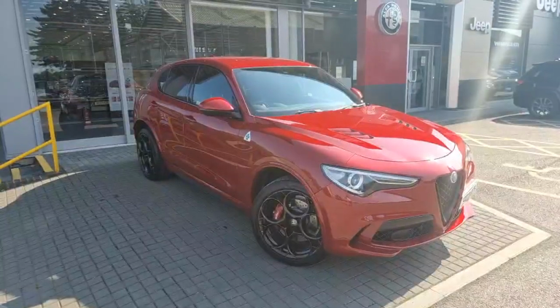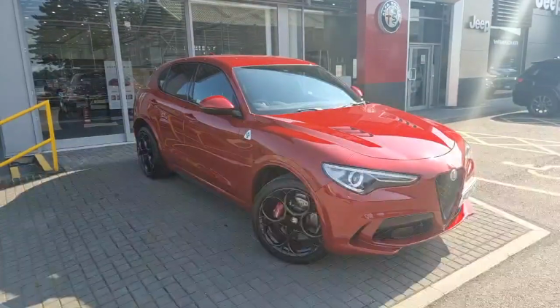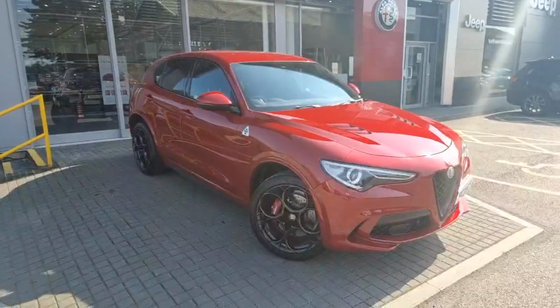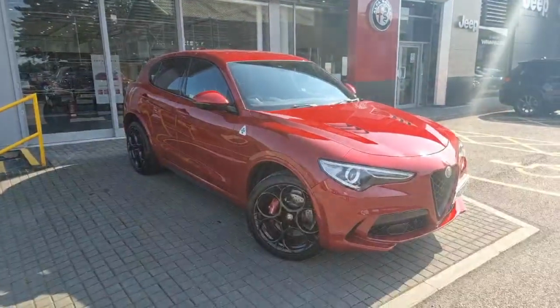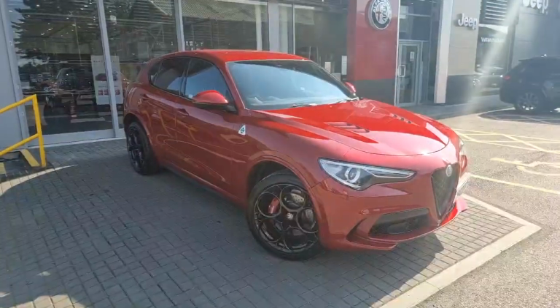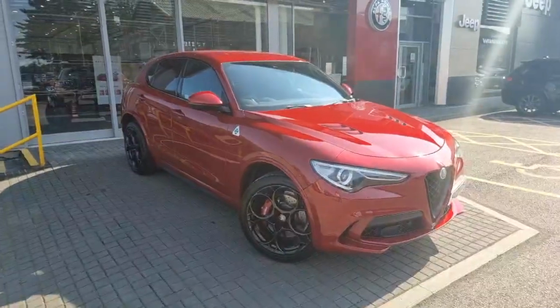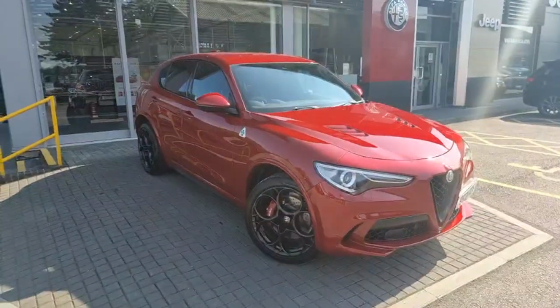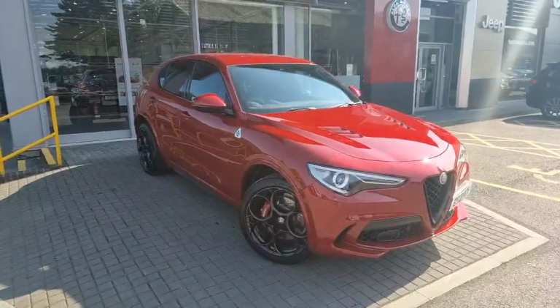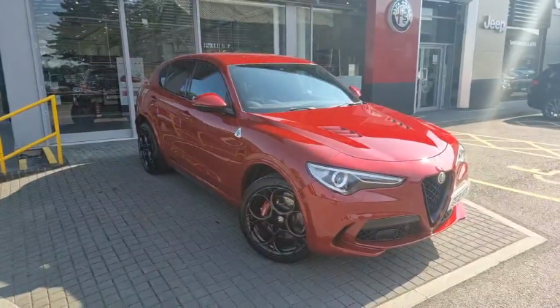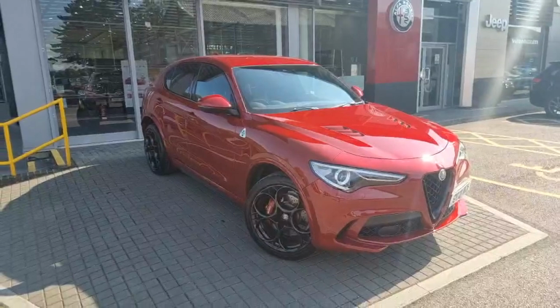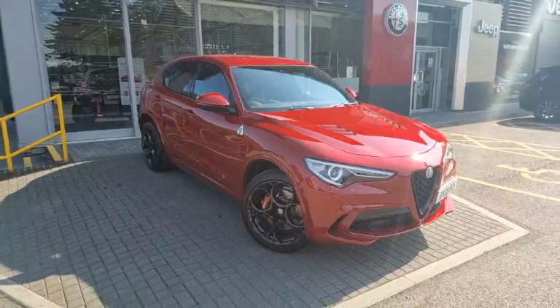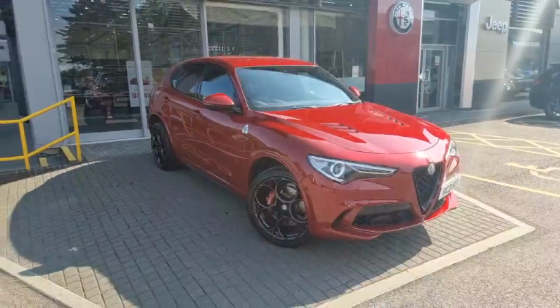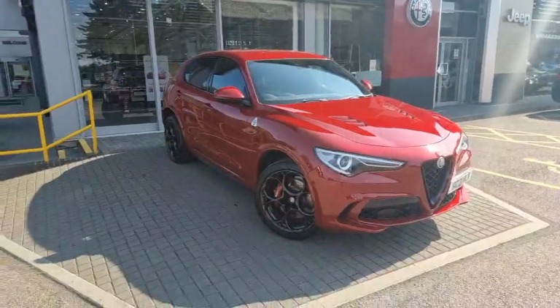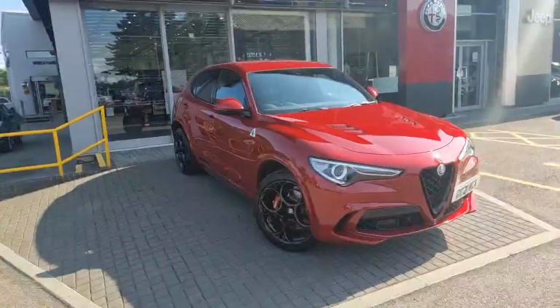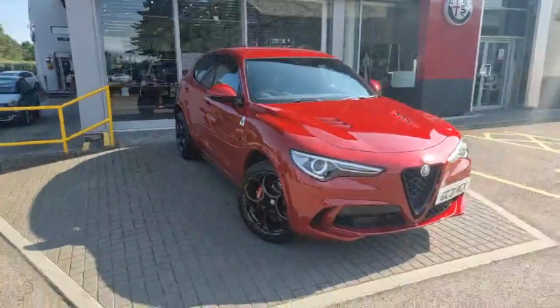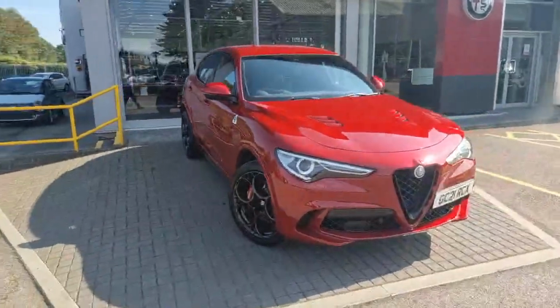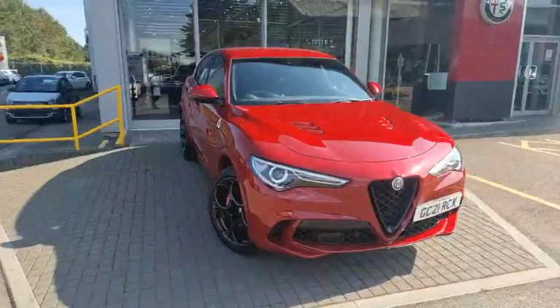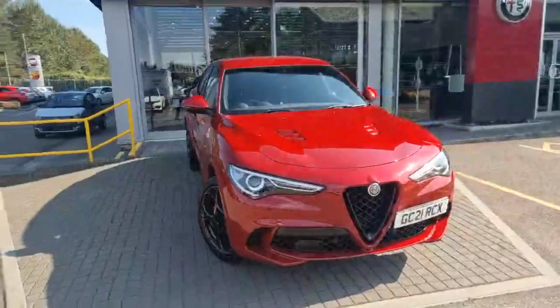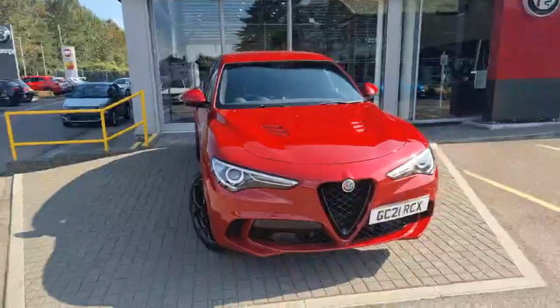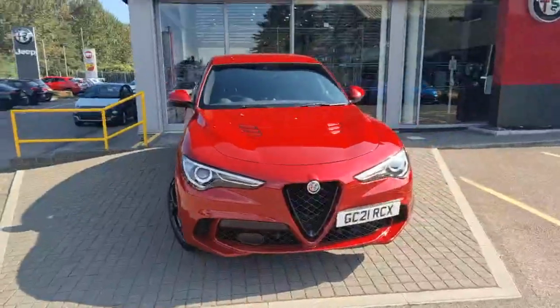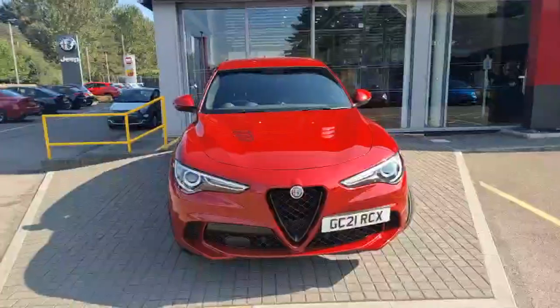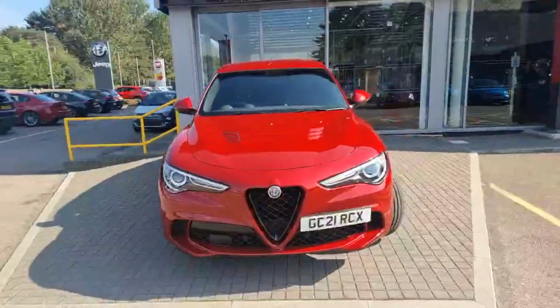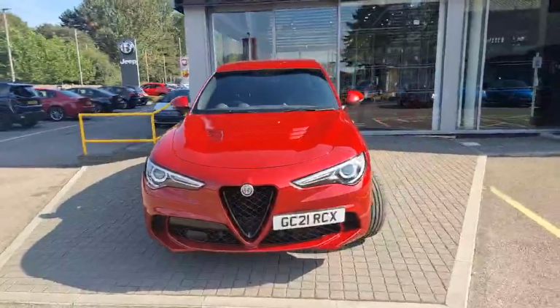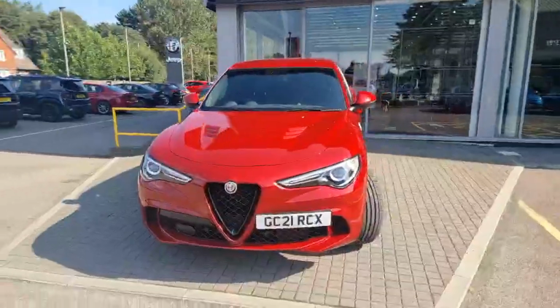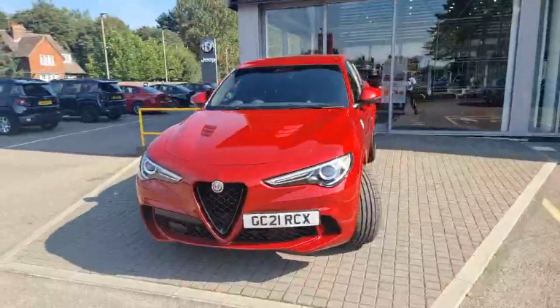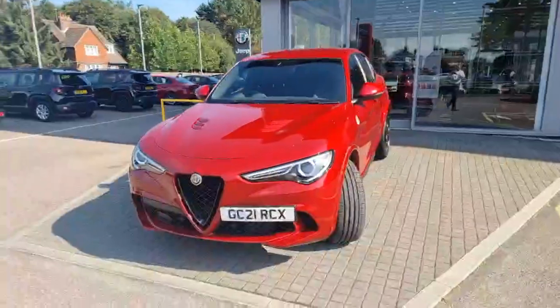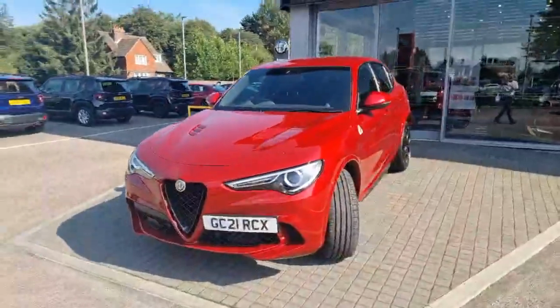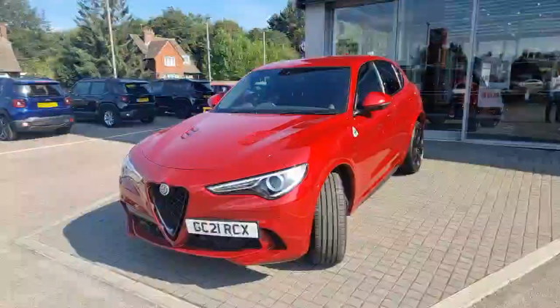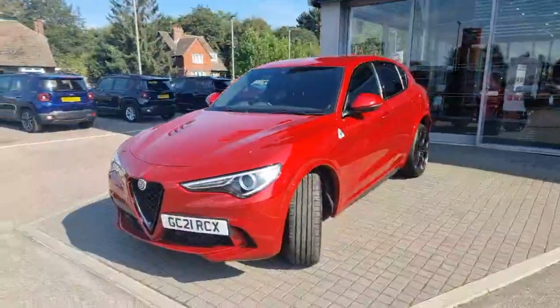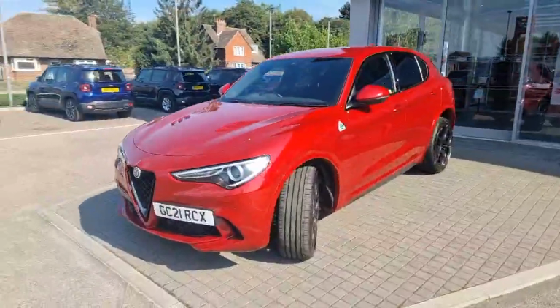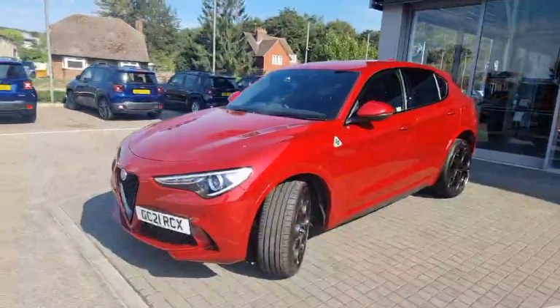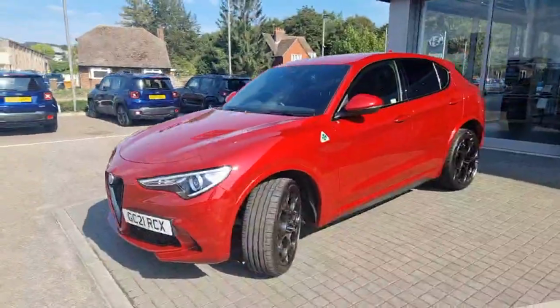Welcome to Lipscomb Alfa Romeo. Here we have our Alfa Romeo Stelvio Quadrifoglio, Biturbo V6, 2.9 litre, 510 bhp, finished off in the Competizione Red.